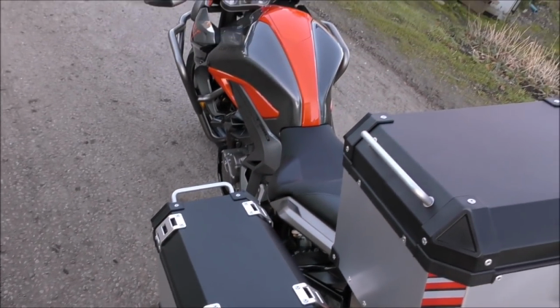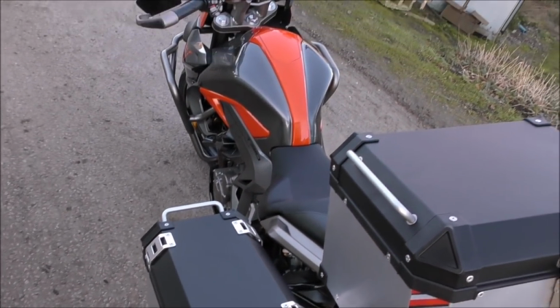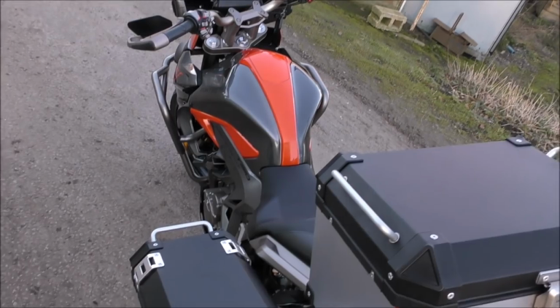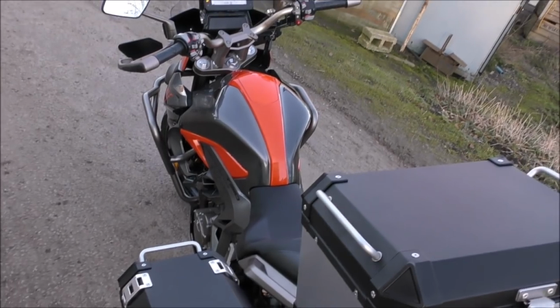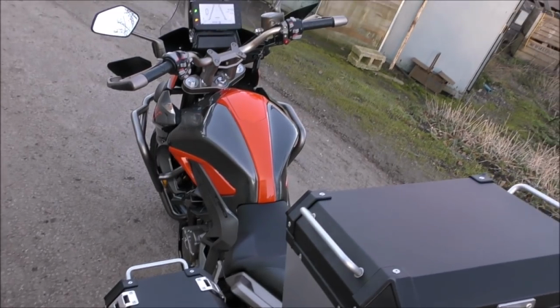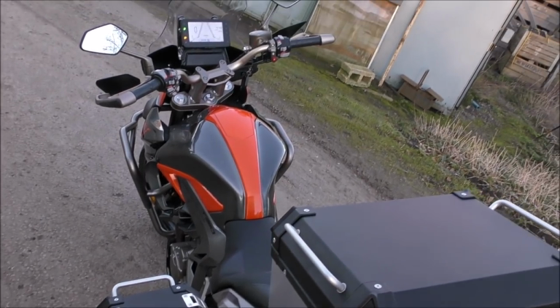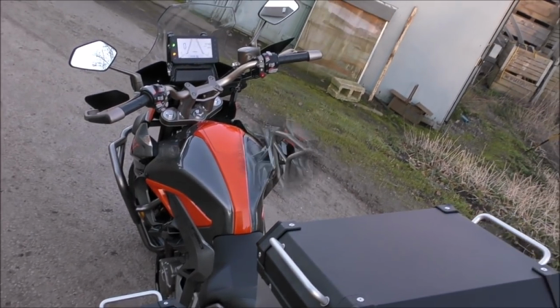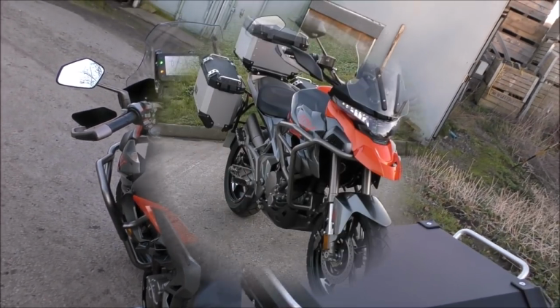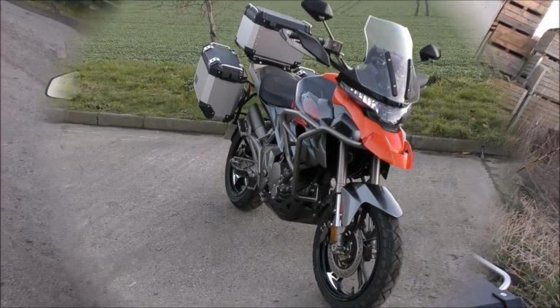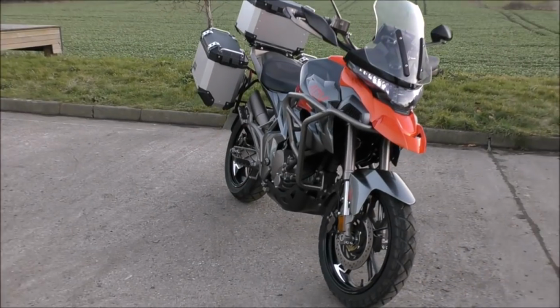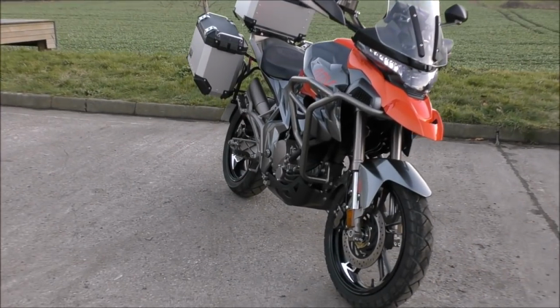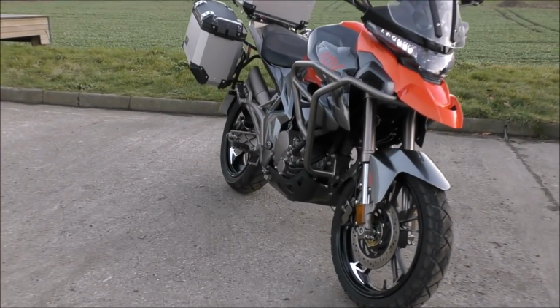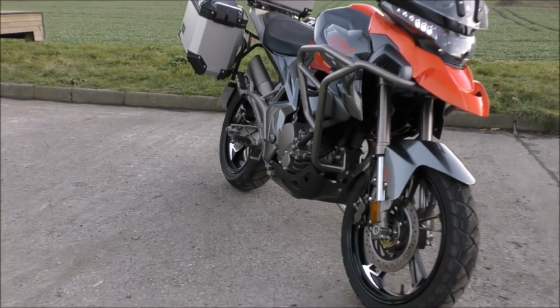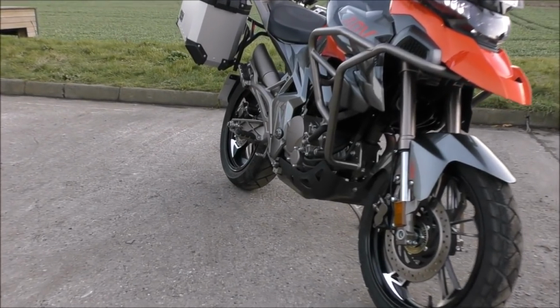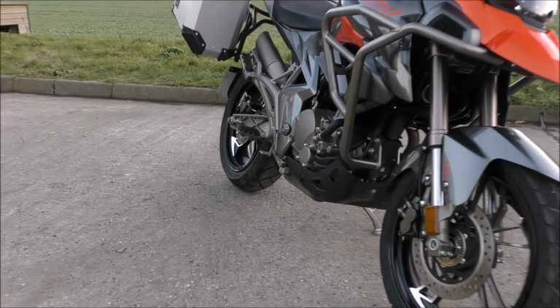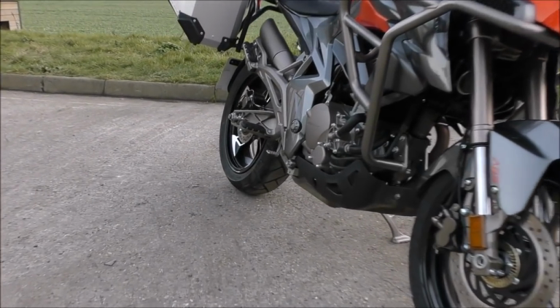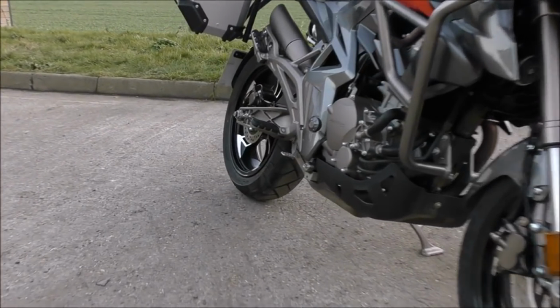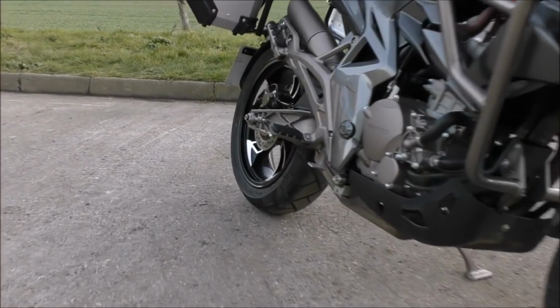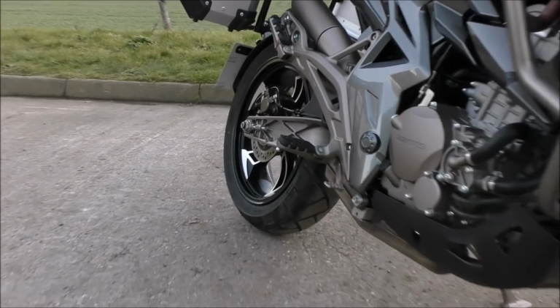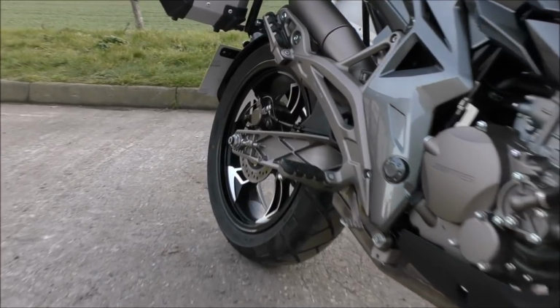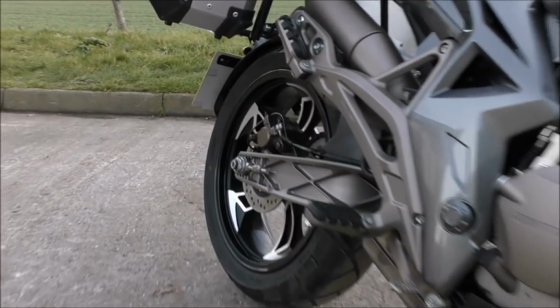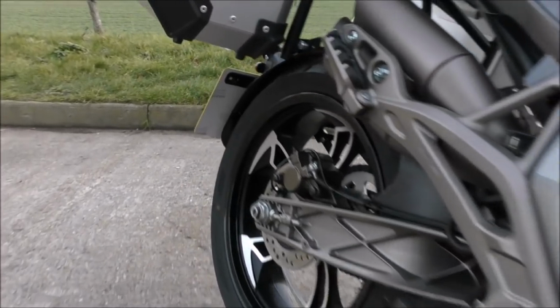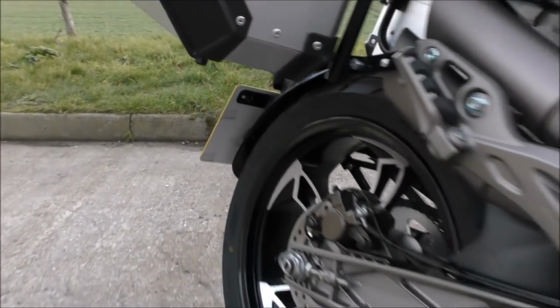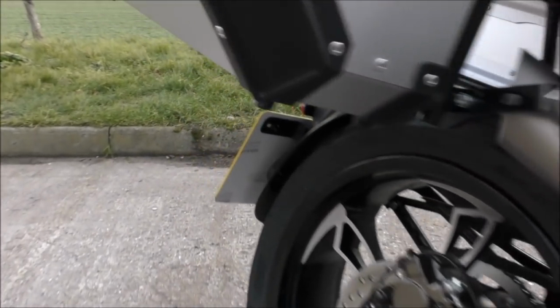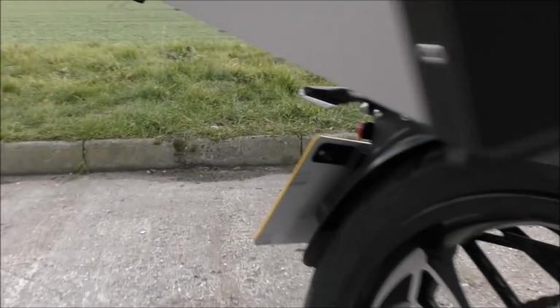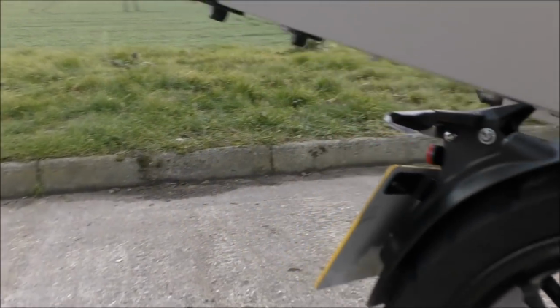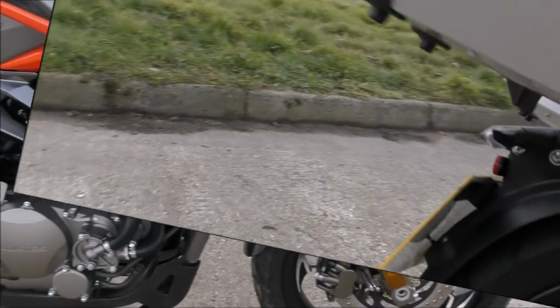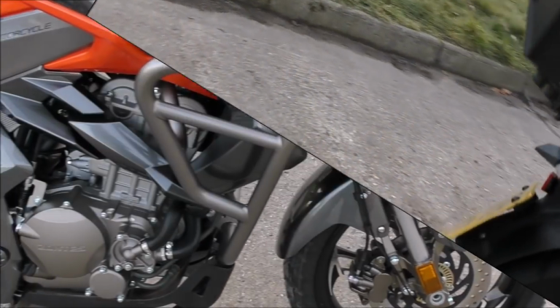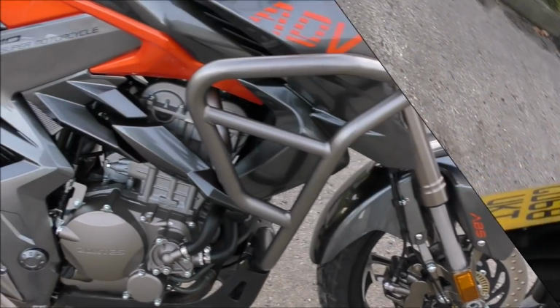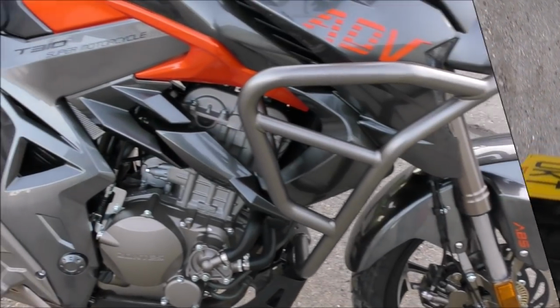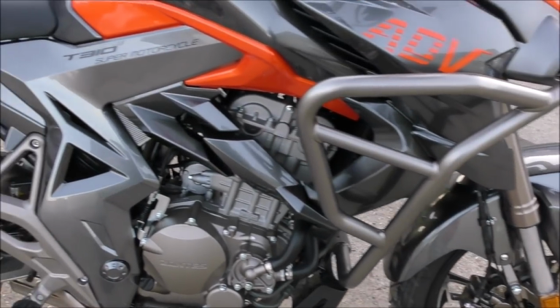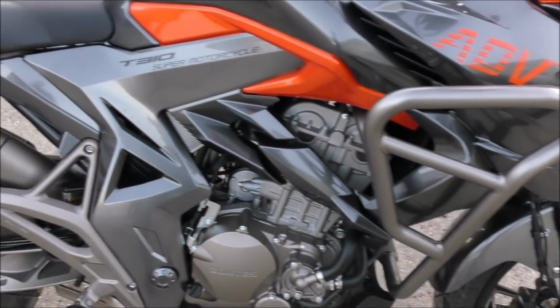All three models of these bikes will accommodate luggage boxes. The X310 comes with them as standard. You can also fit Shad 35 or 36 boxes to the other two models.